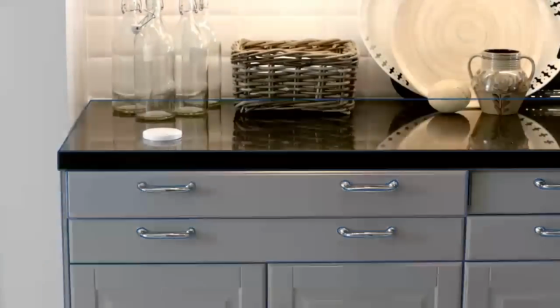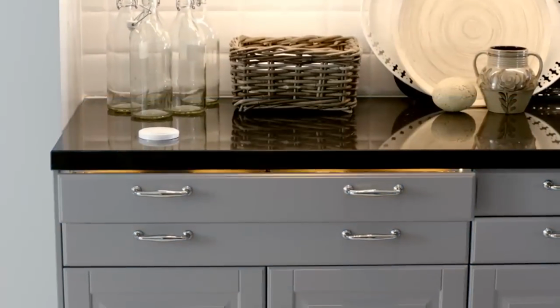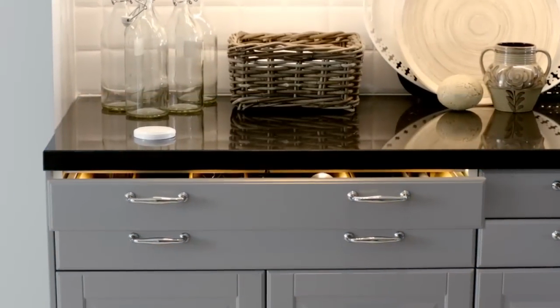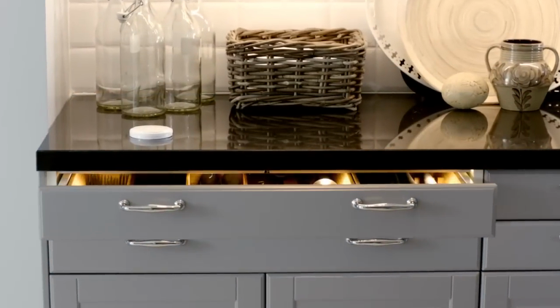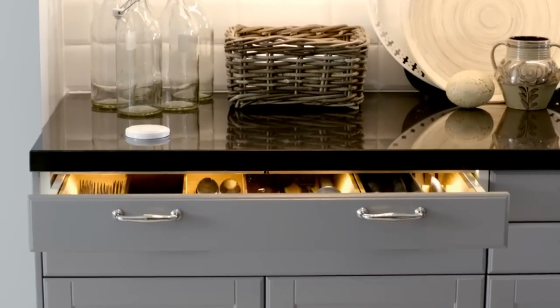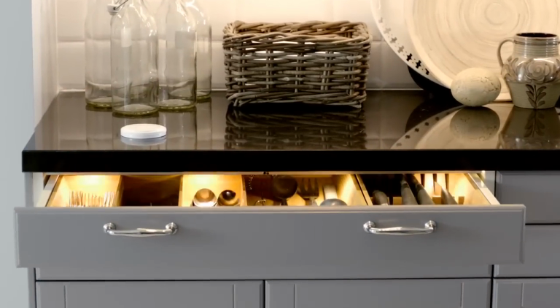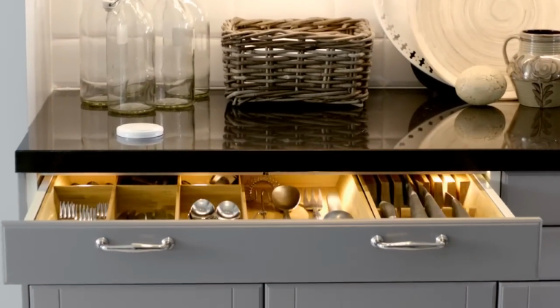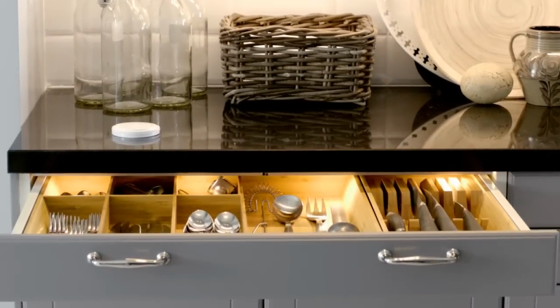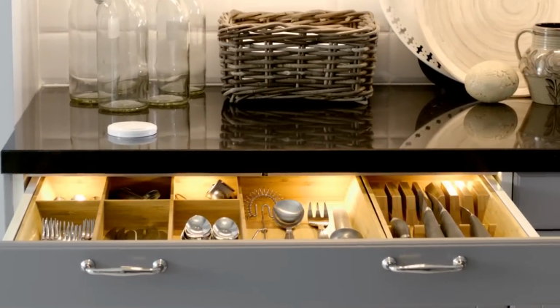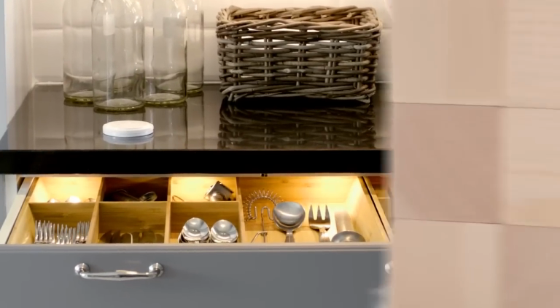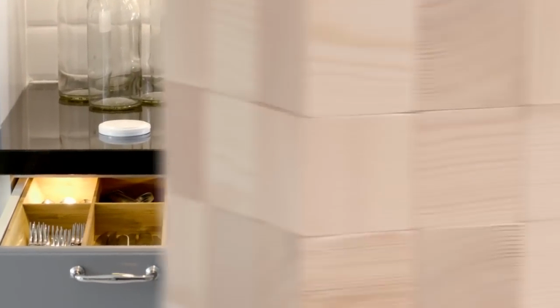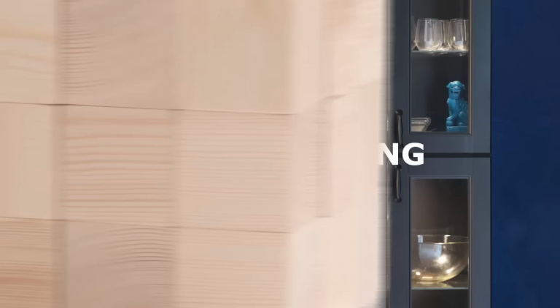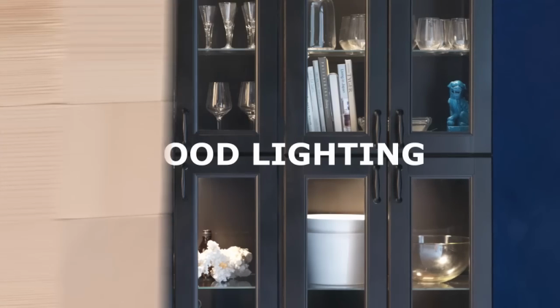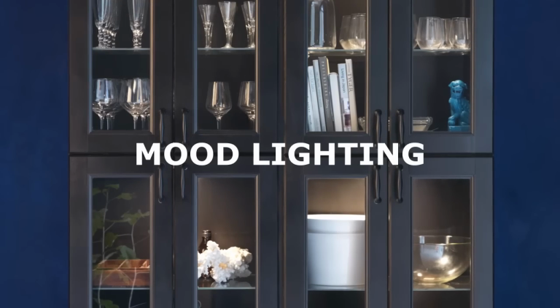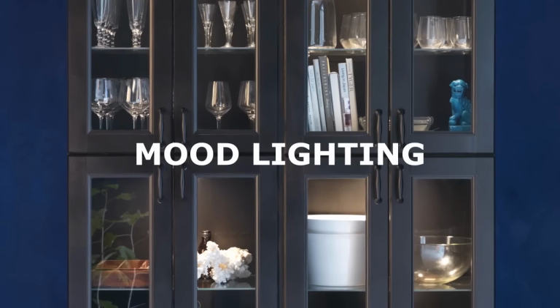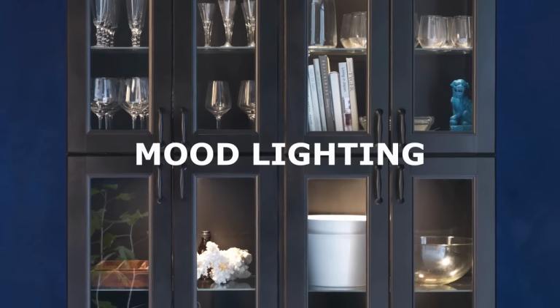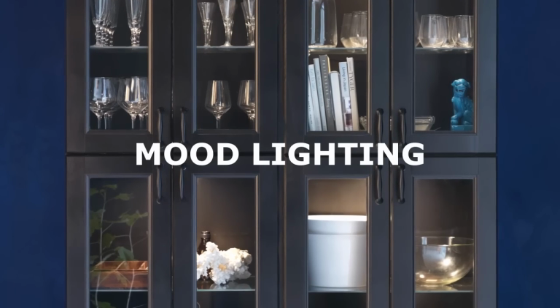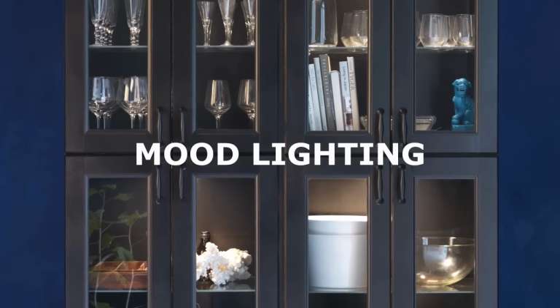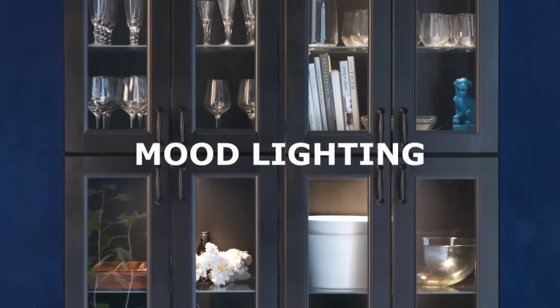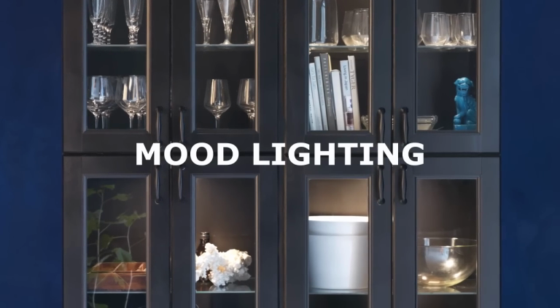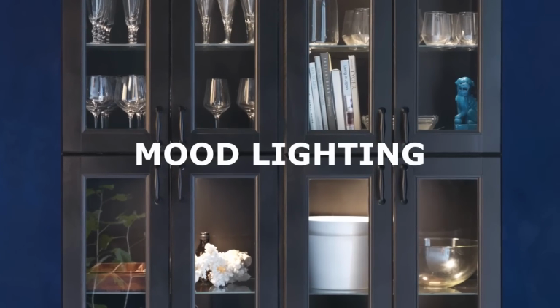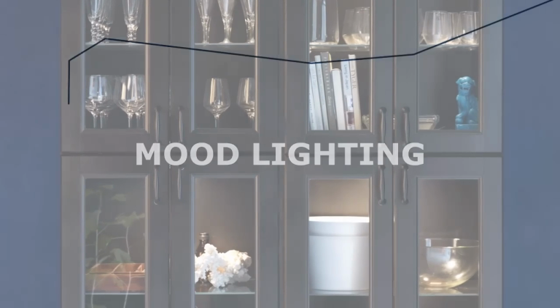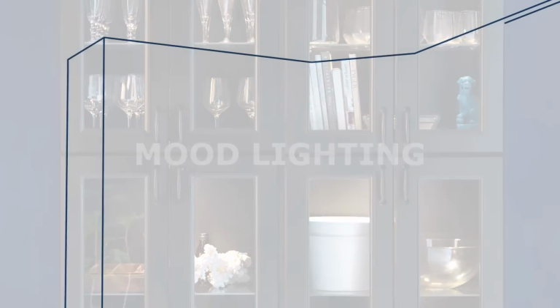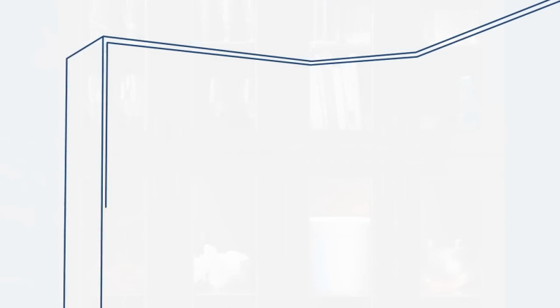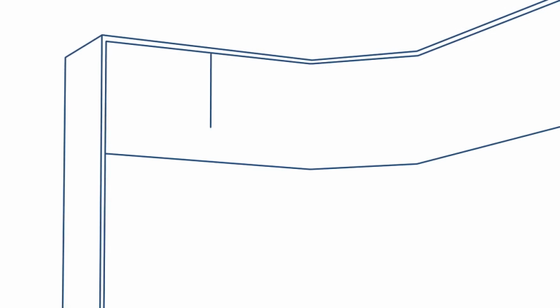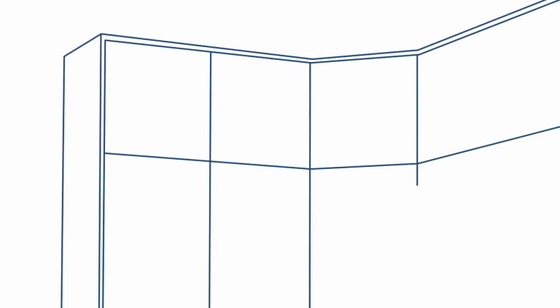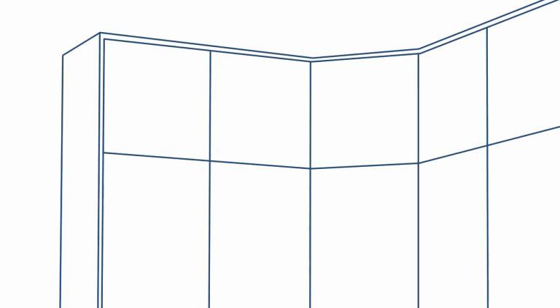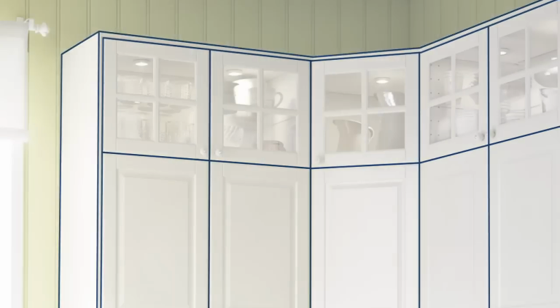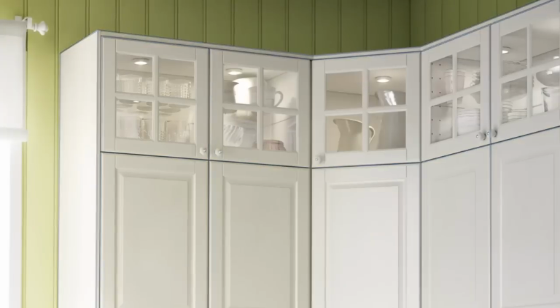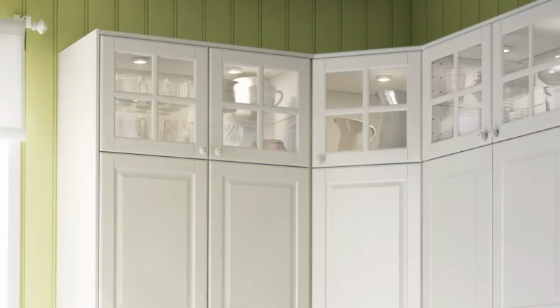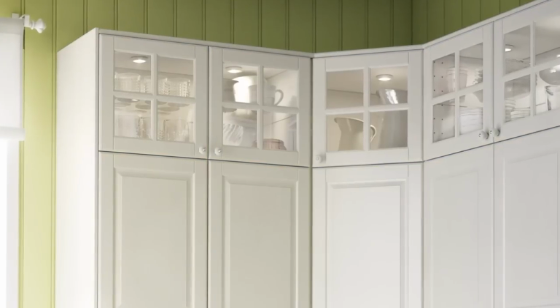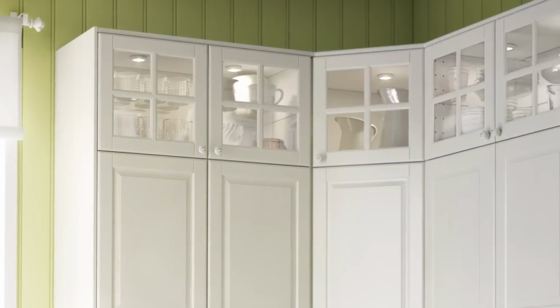You can even fit lights in your drawers. Mood lighting helps make your kitchen a nice place to be, and creates a safe, cosy feeling when everyone's gone to bed.